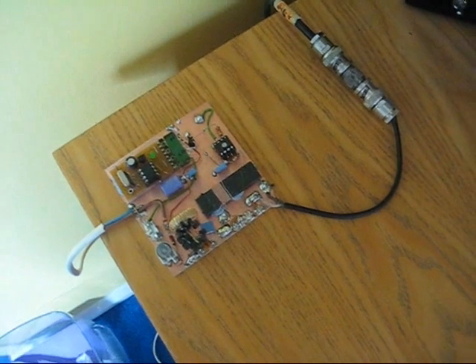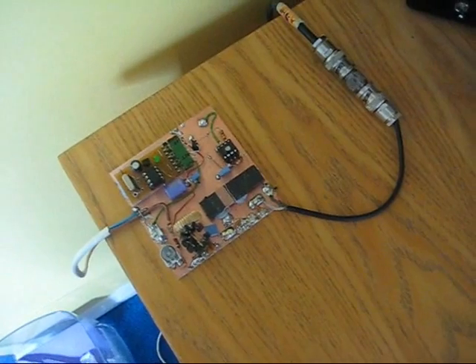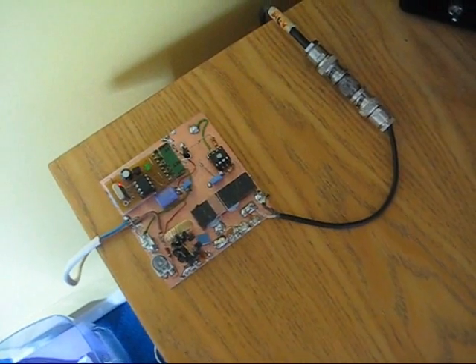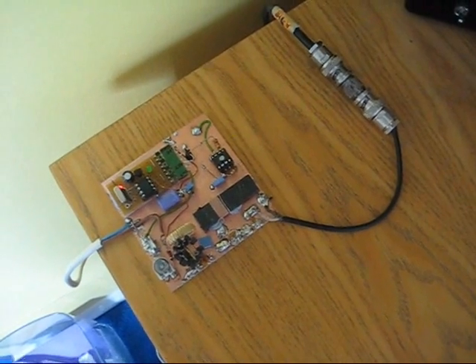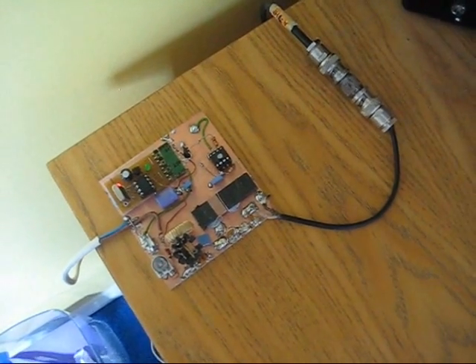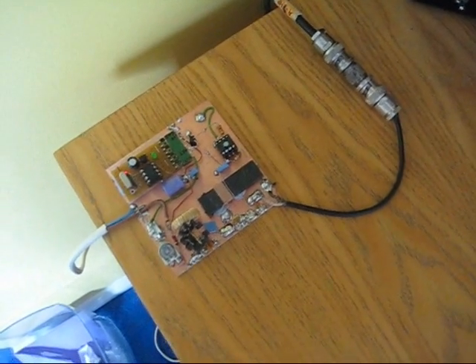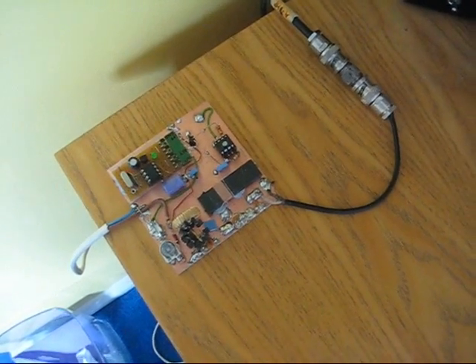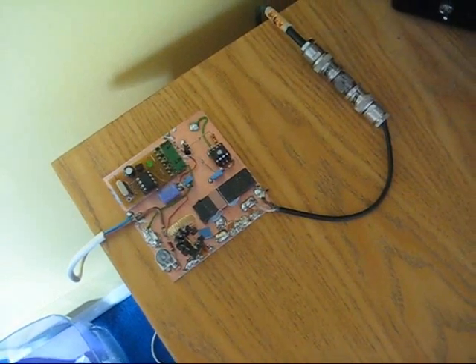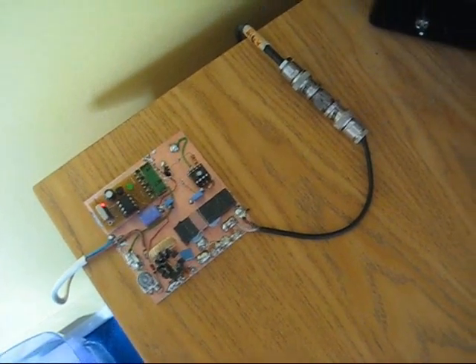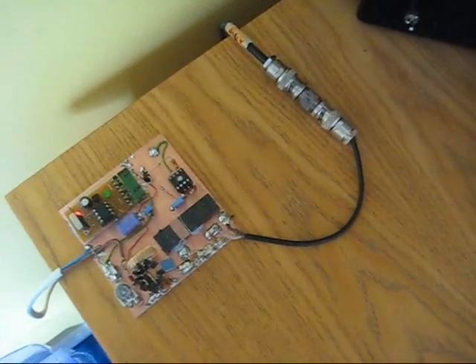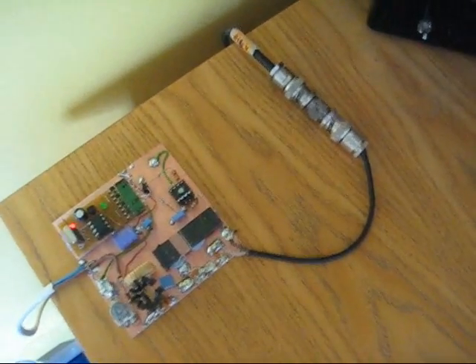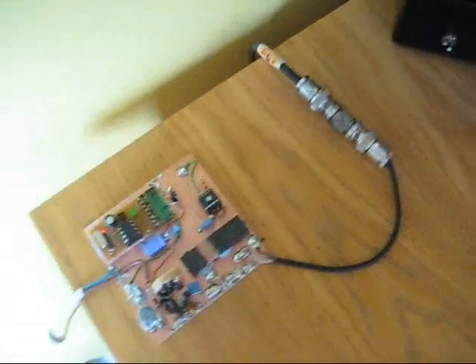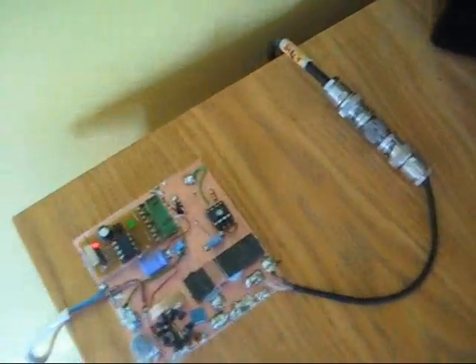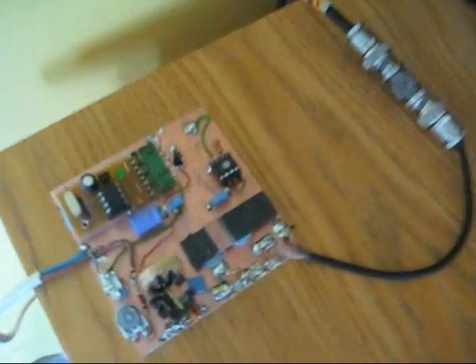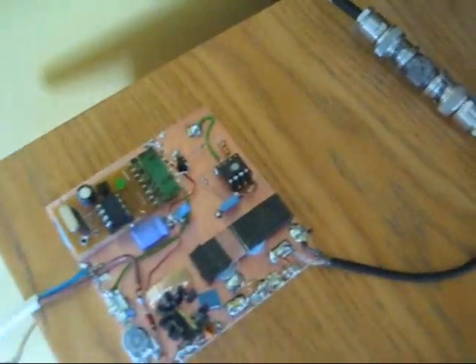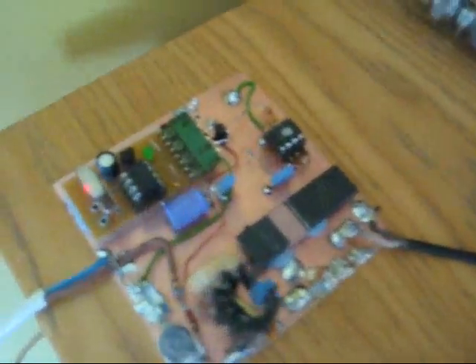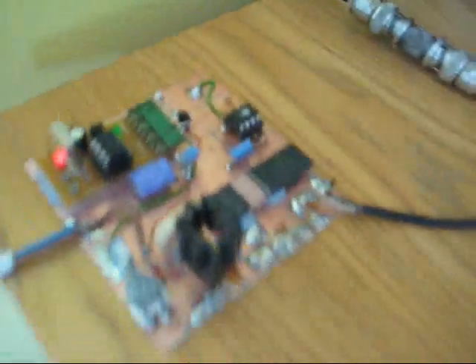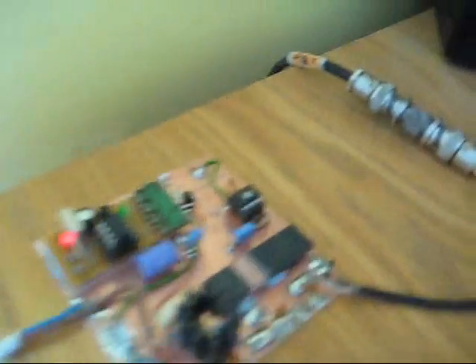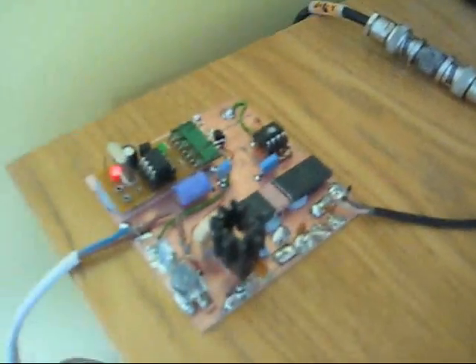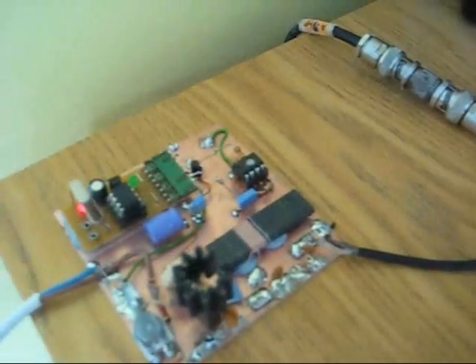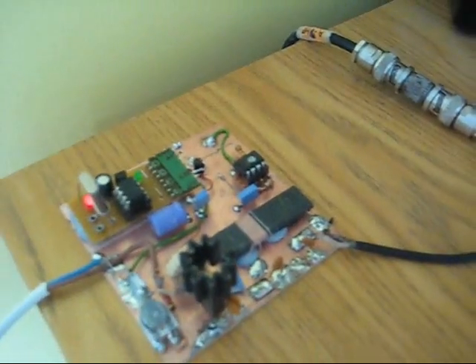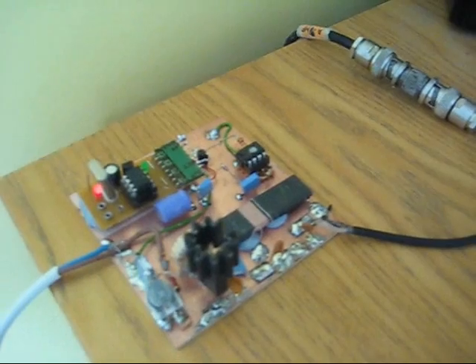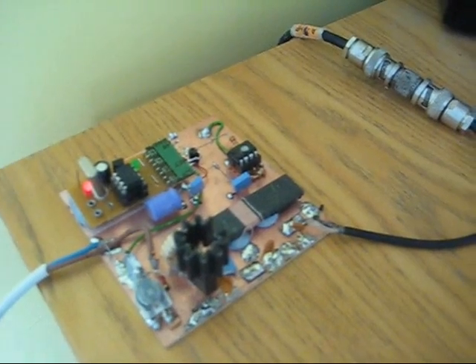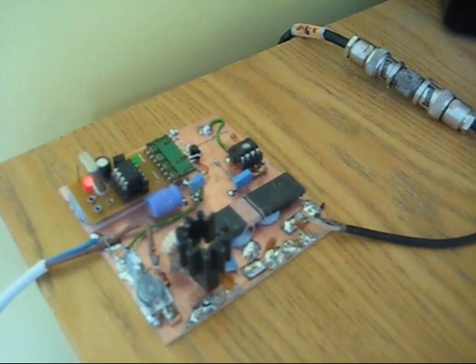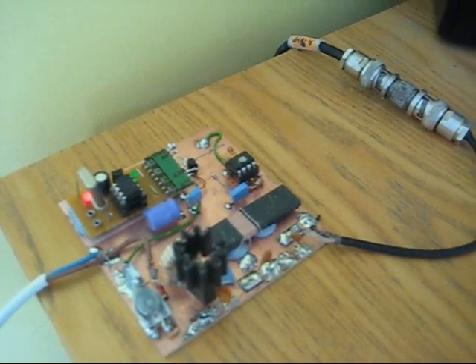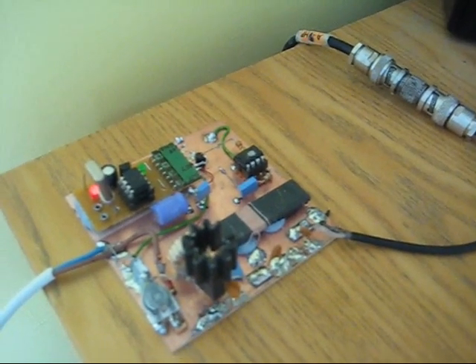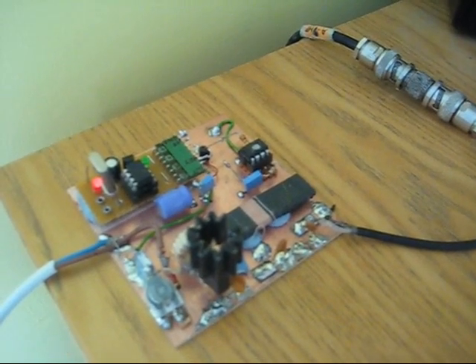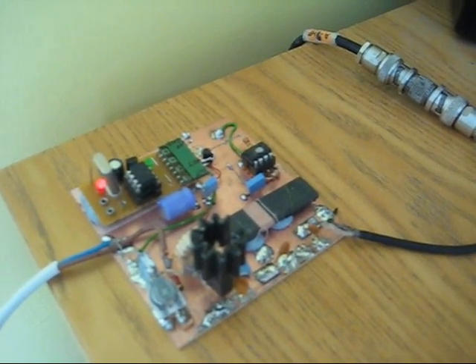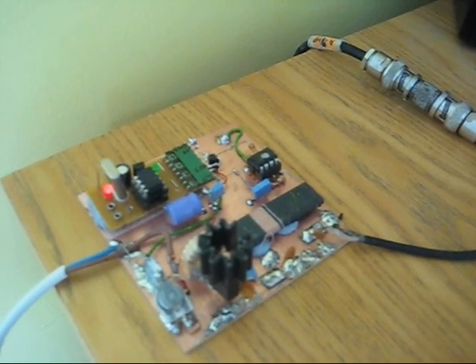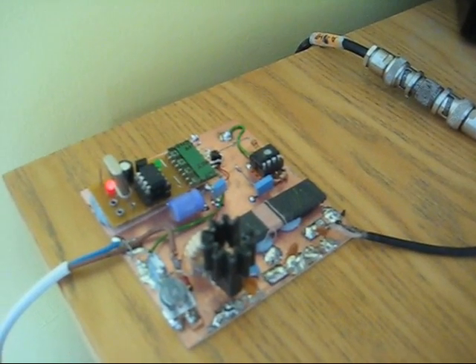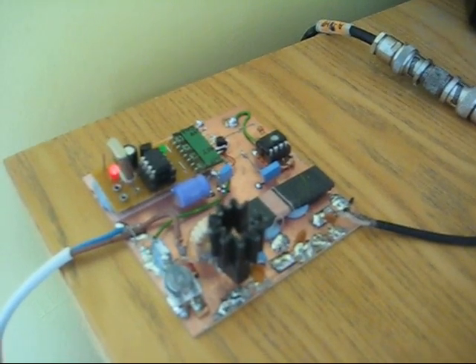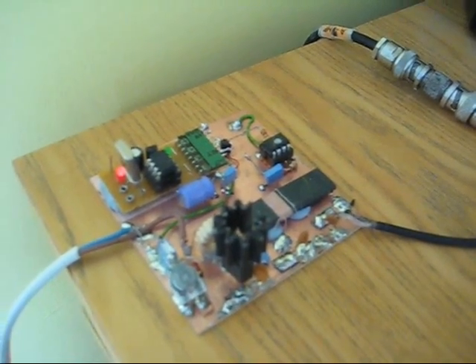This is my QRP beacon for 136kHz and it is running 2 watts at the moment into an earth electrode antenna consisting of two earth rods 20 meters apart in the ground.